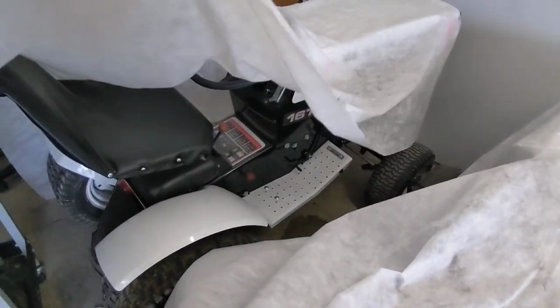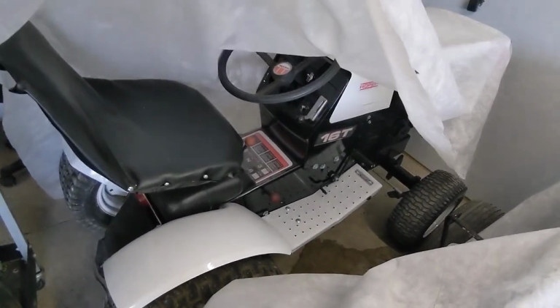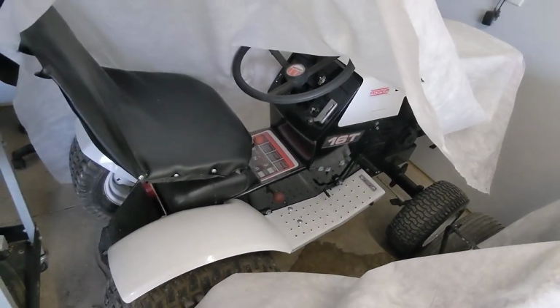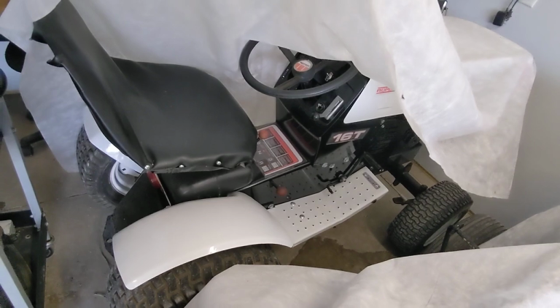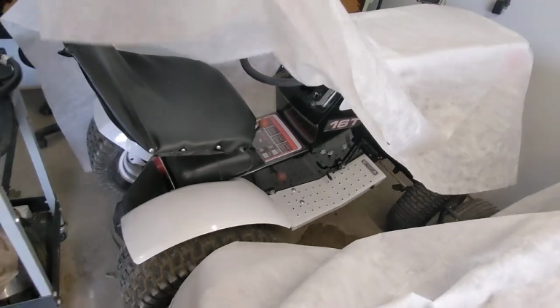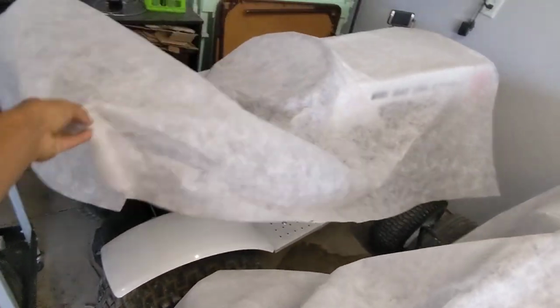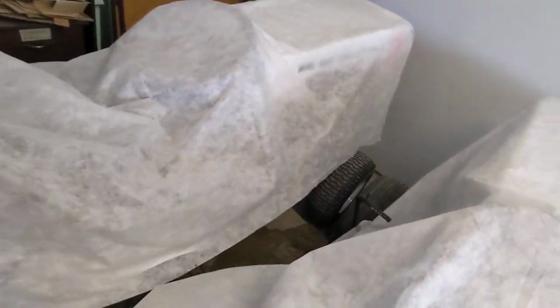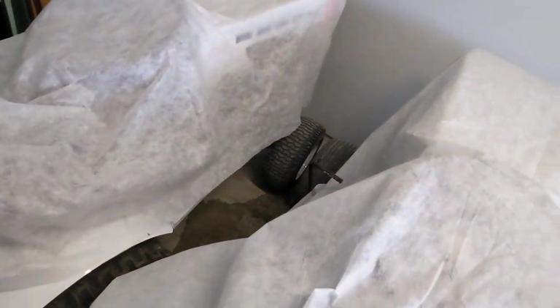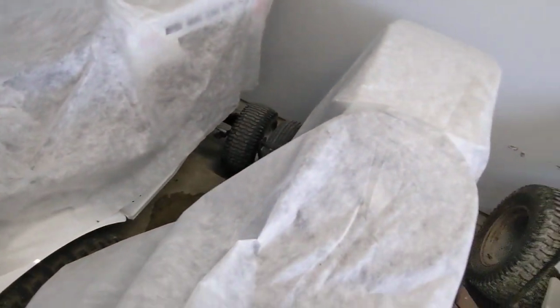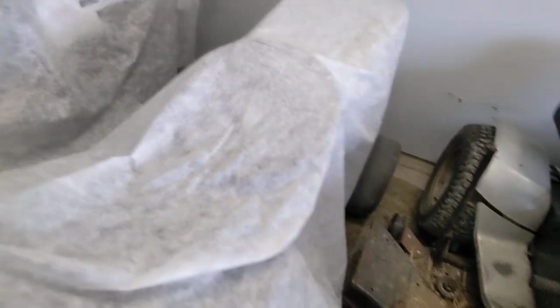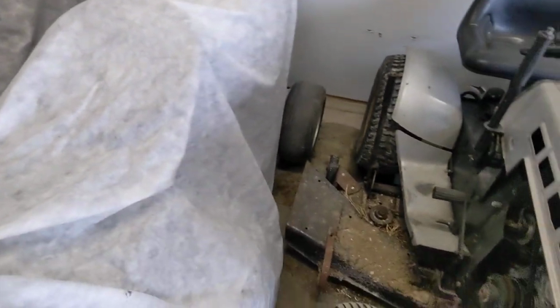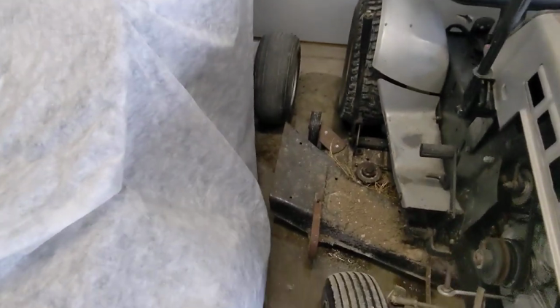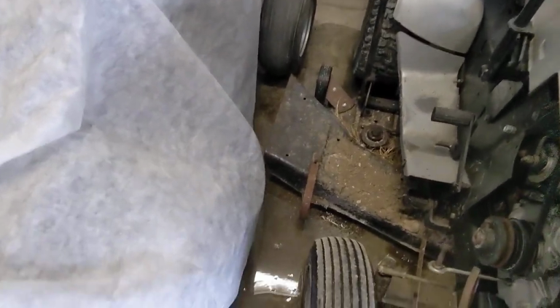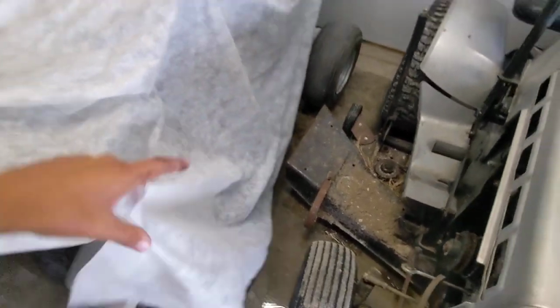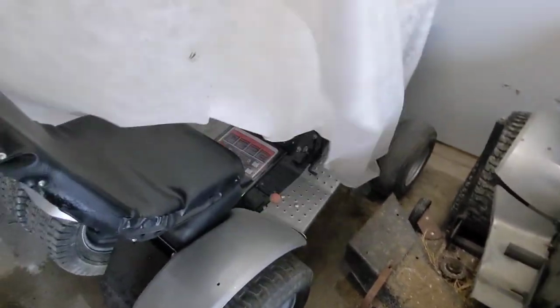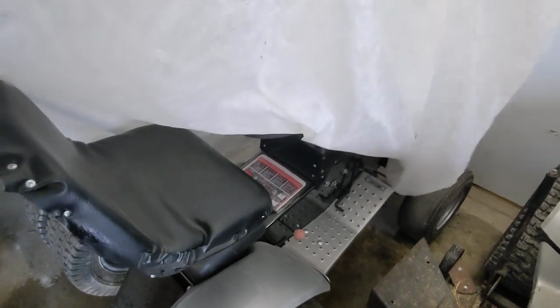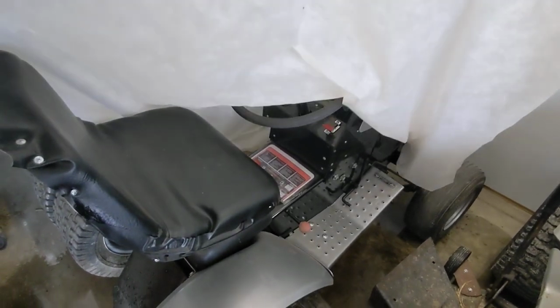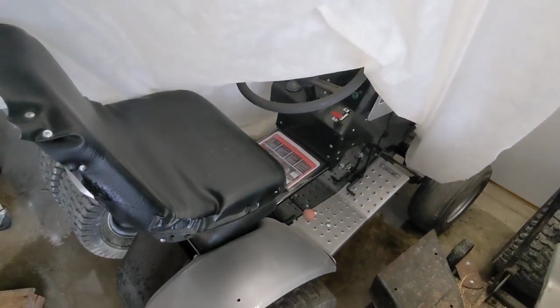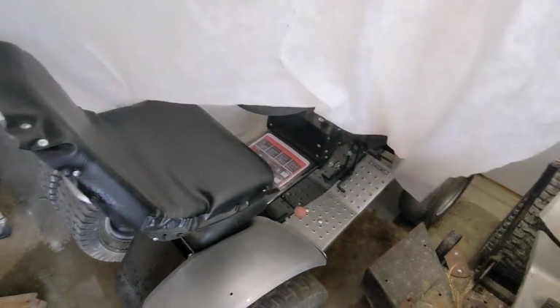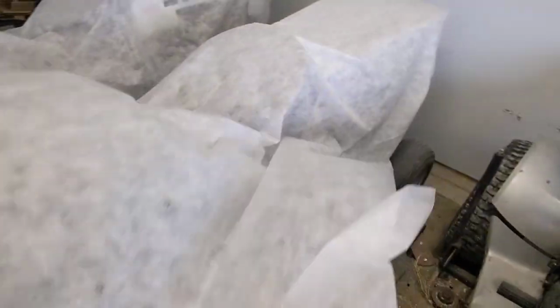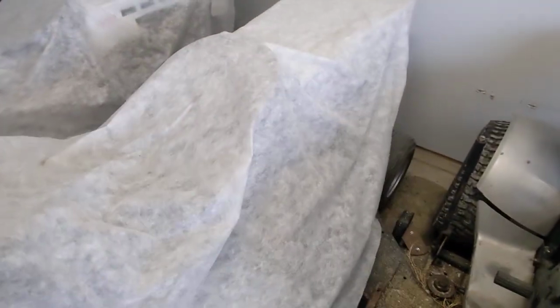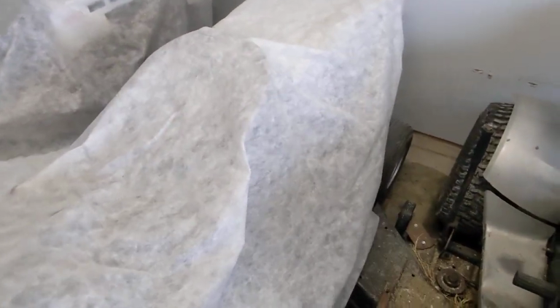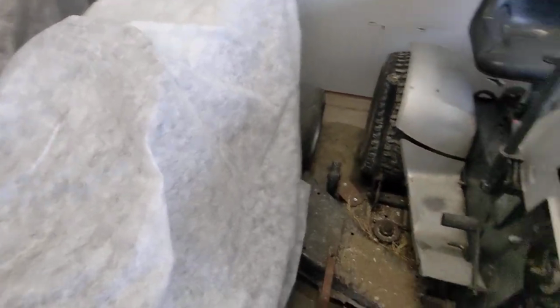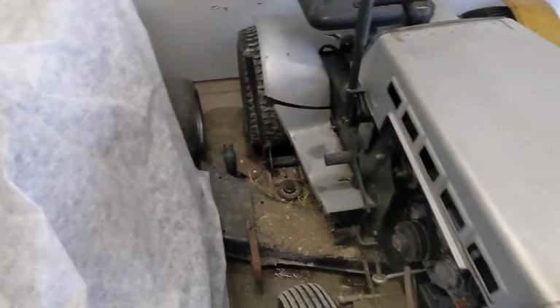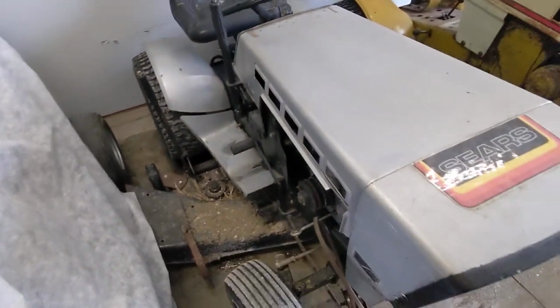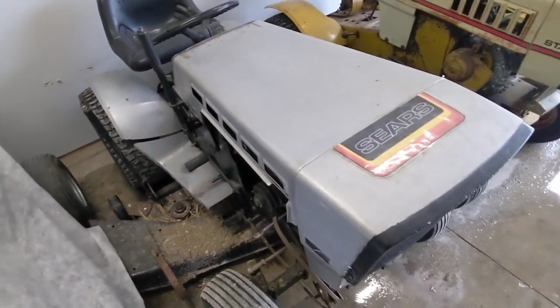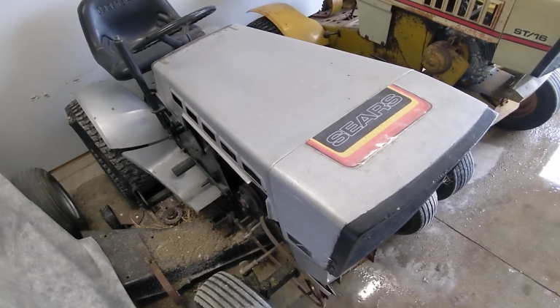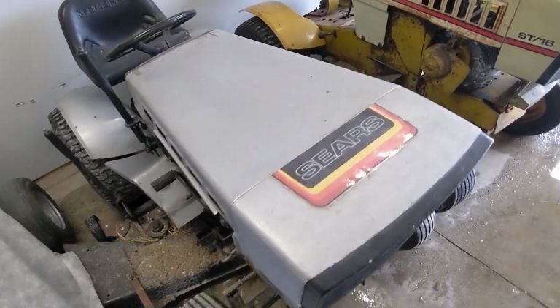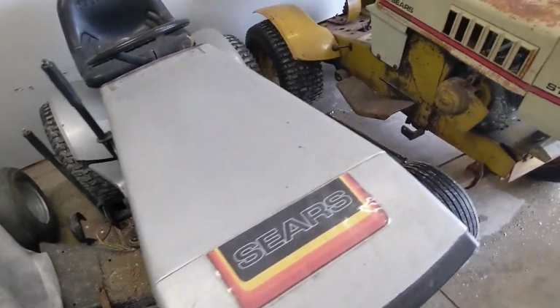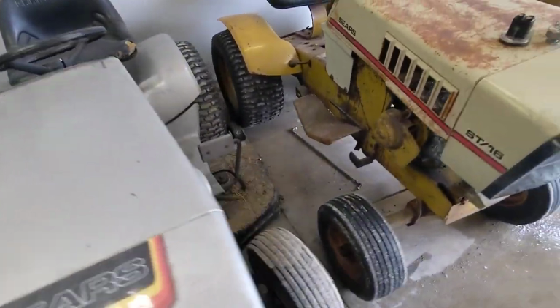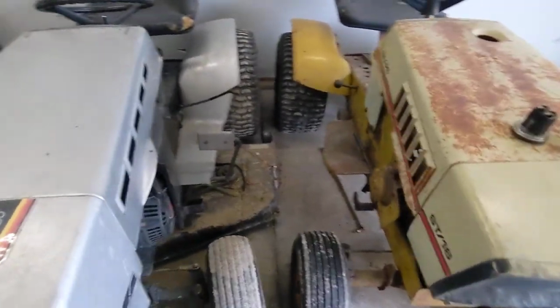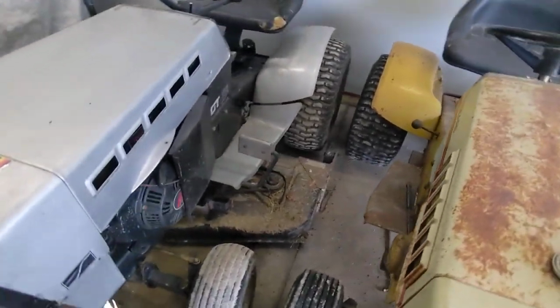I've got the Roper 16T that I recently got done — I need to run that again. I've got the GT18 that I recently finished — I had that running about a week ago. Then my GT18 hydro drive with the deck on it is in the shop now along with my '75 ST16.